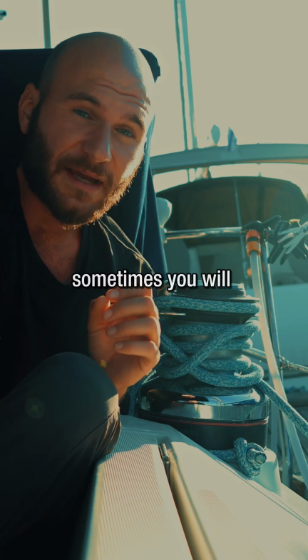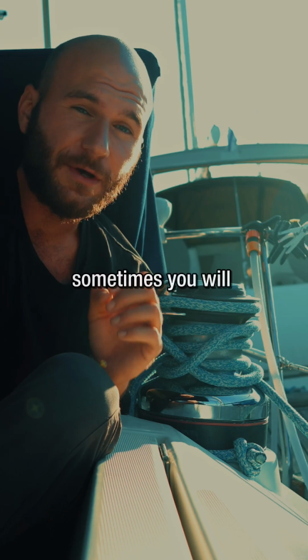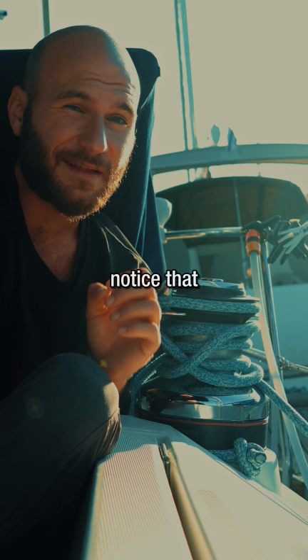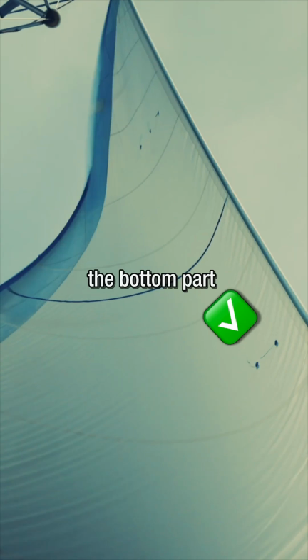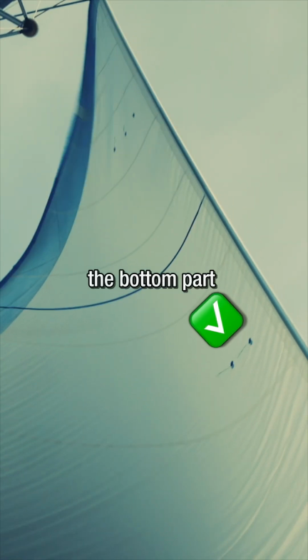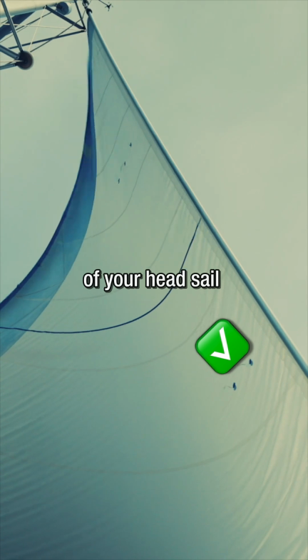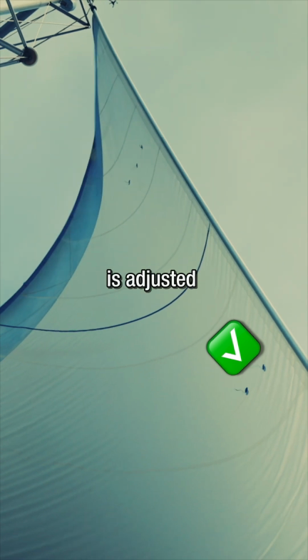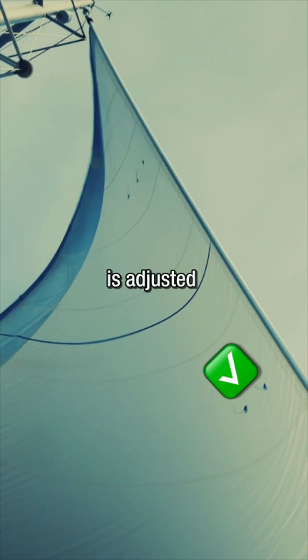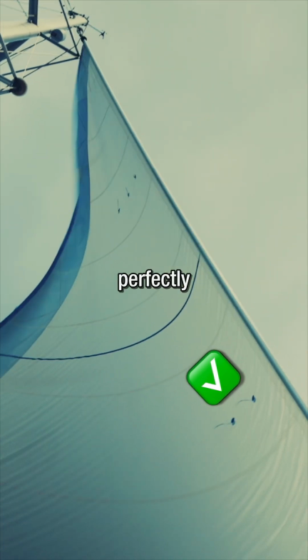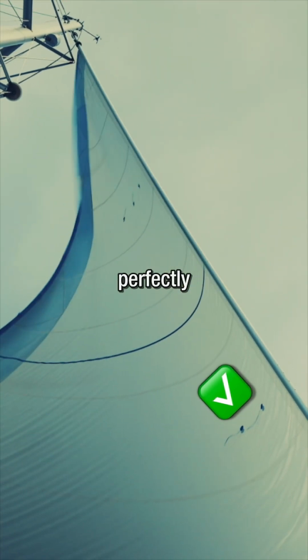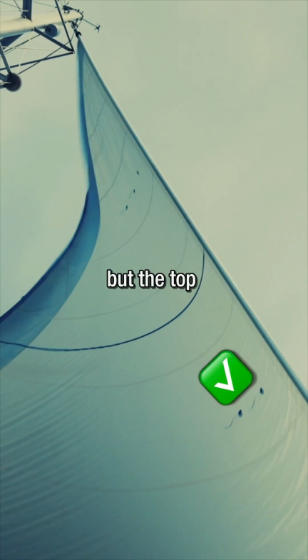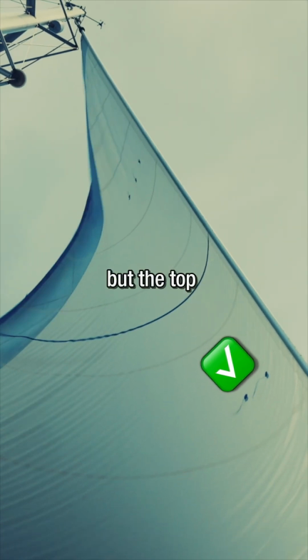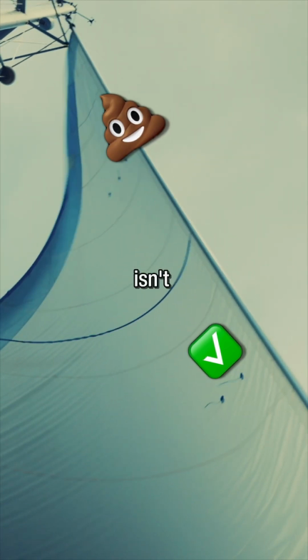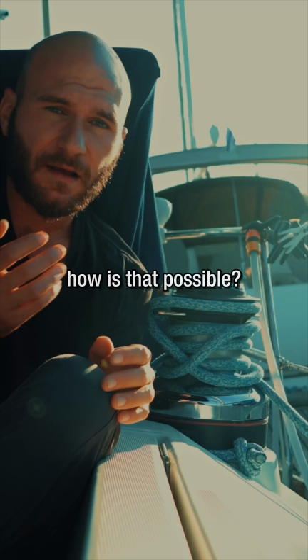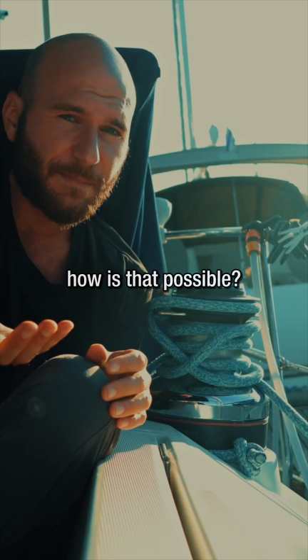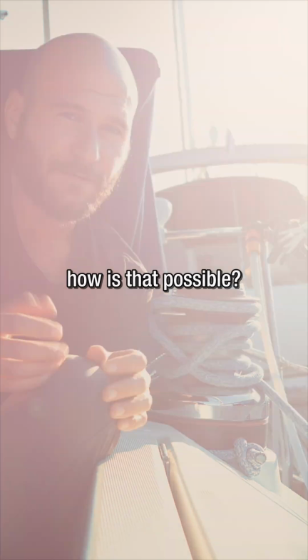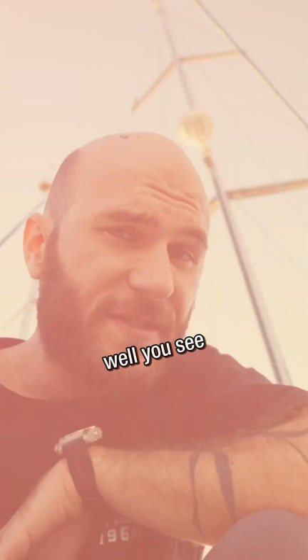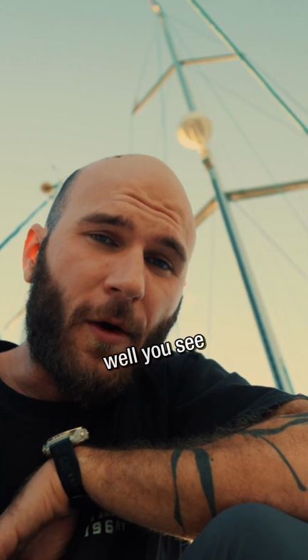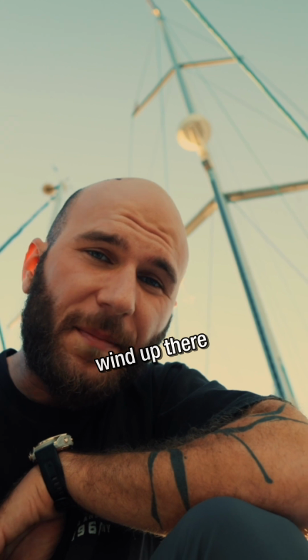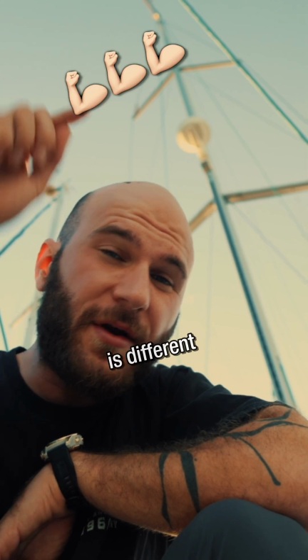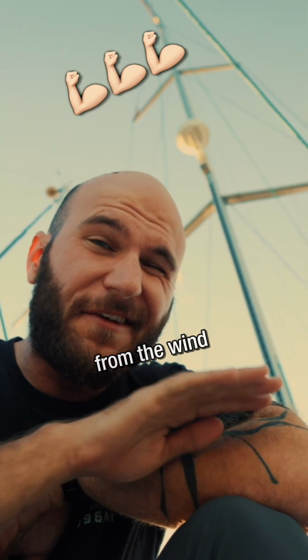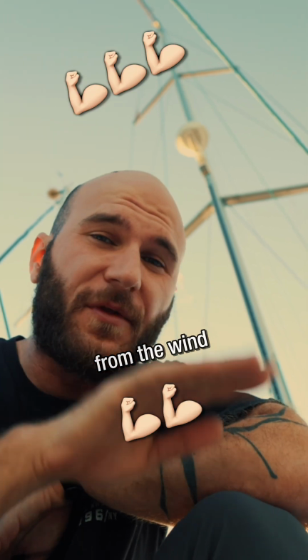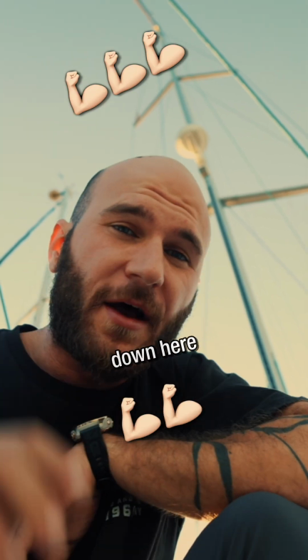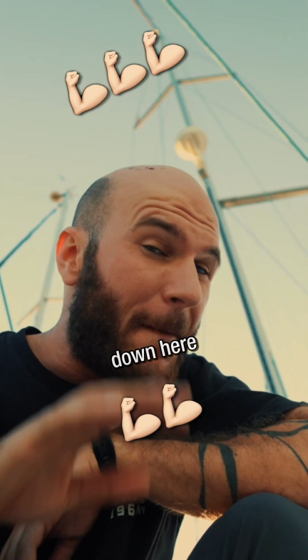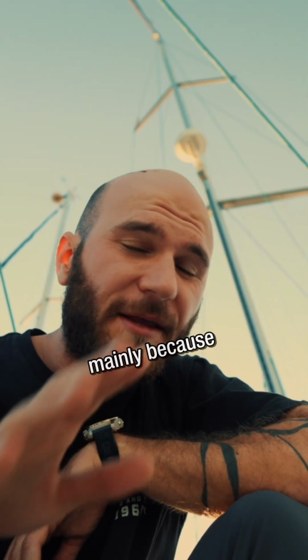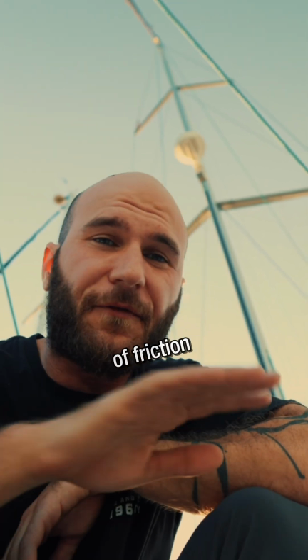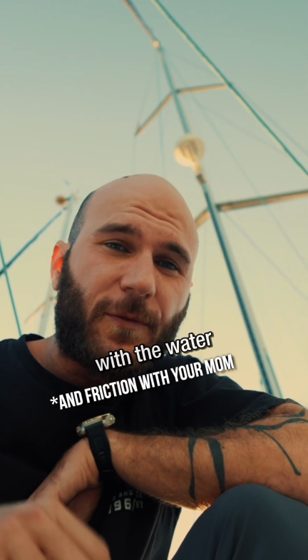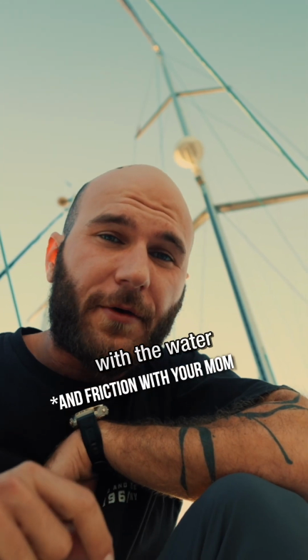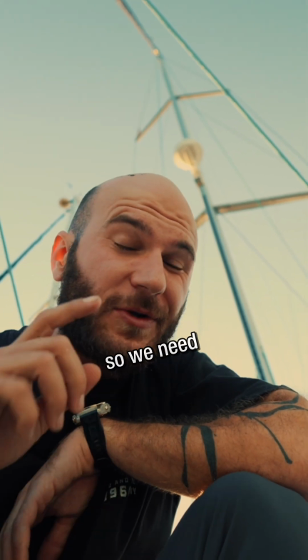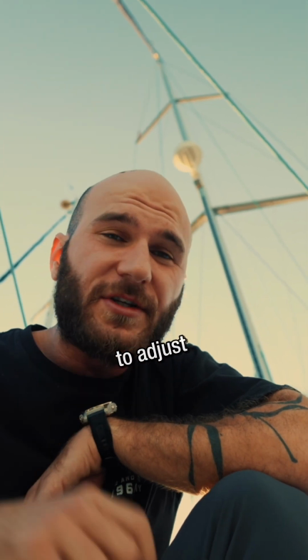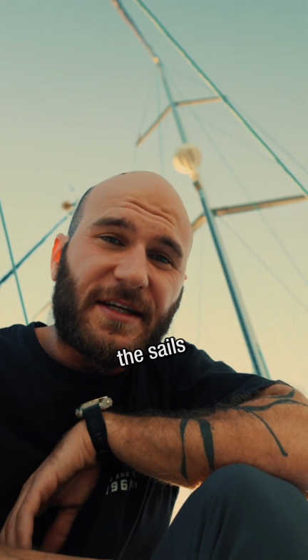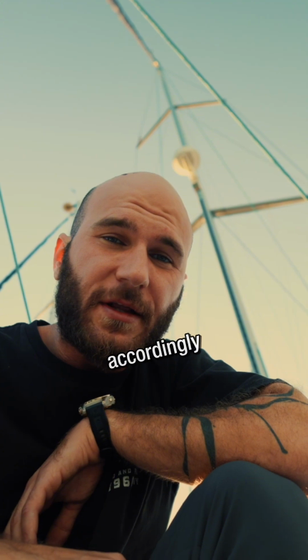Sometimes you will notice that the bottom part of your head sail is adjusted perfectly, but the top isn't. Wind up there is different from the wind down here, mainly because of friction with the water, so we need to adjust the sails accordingly.